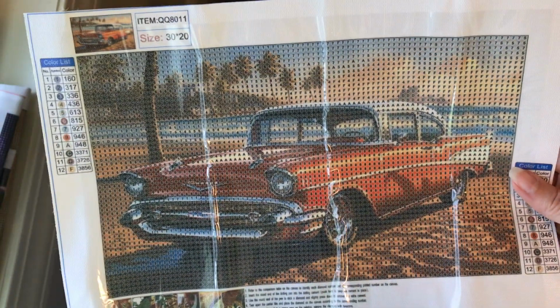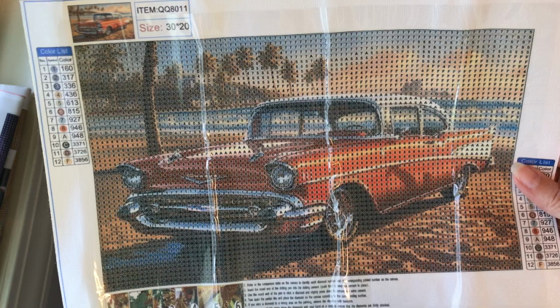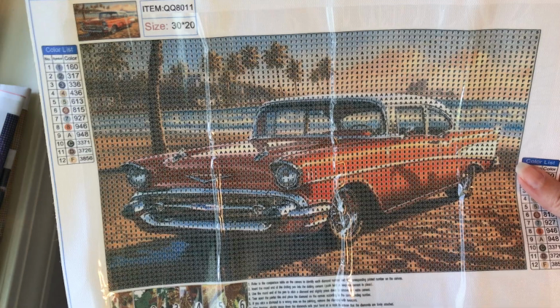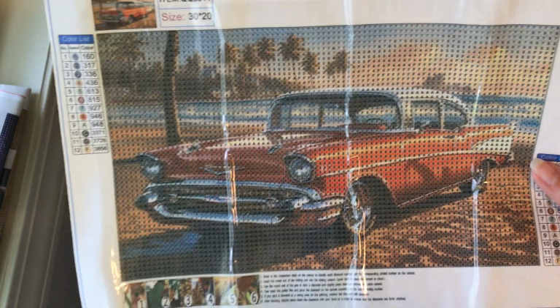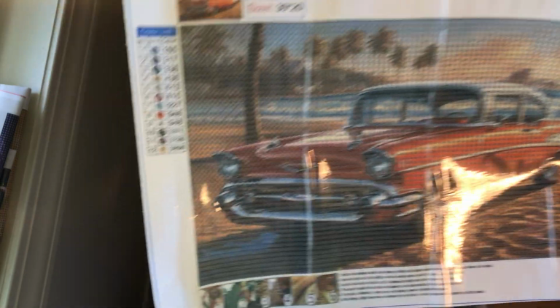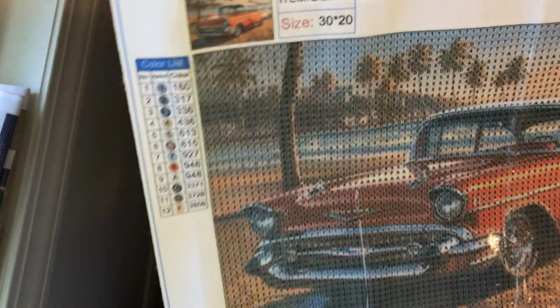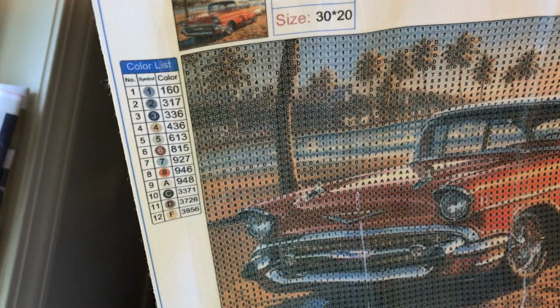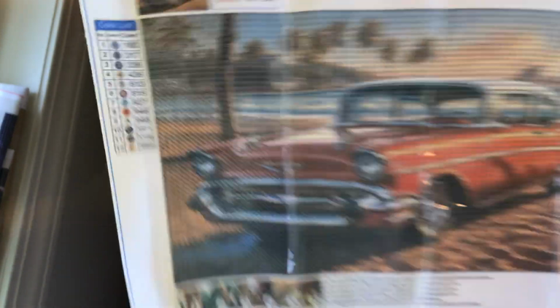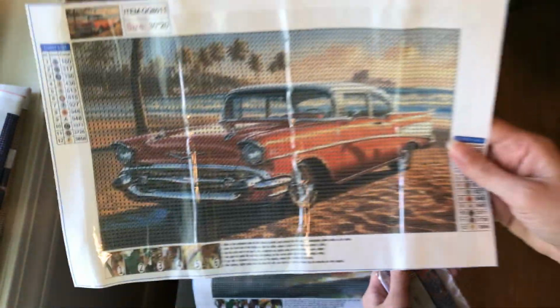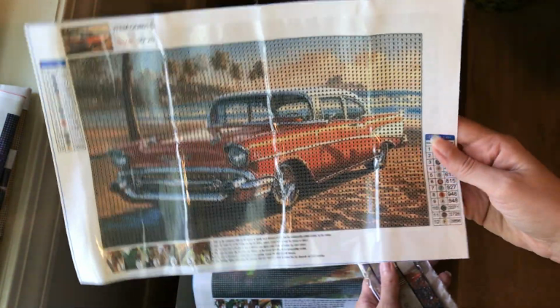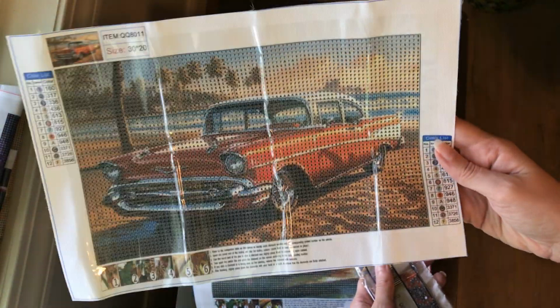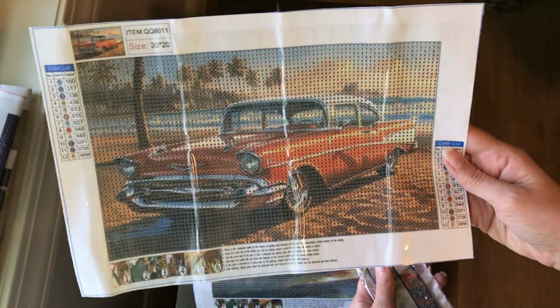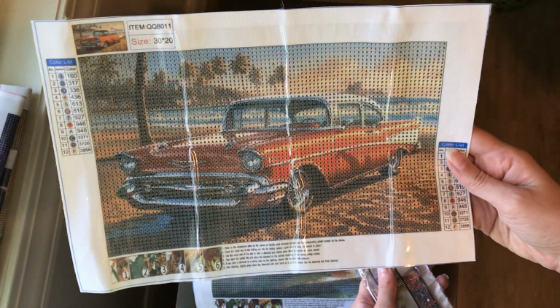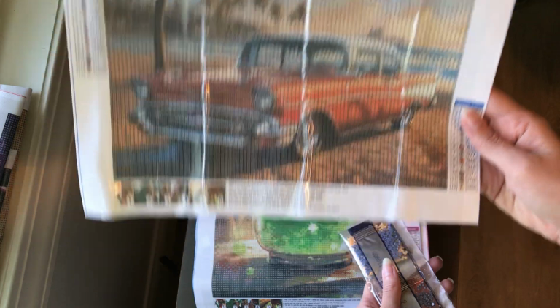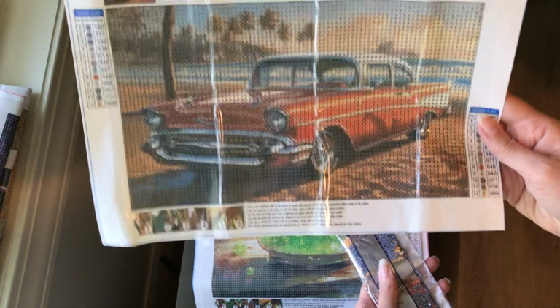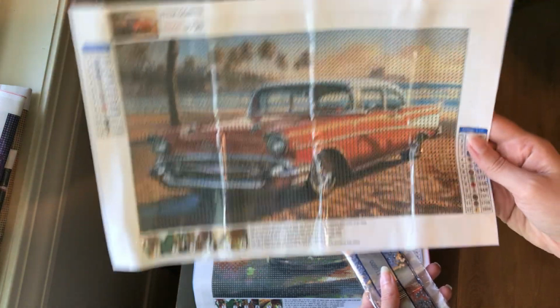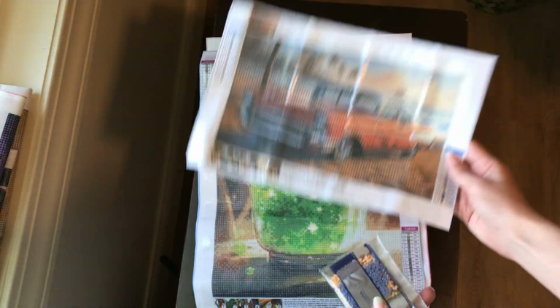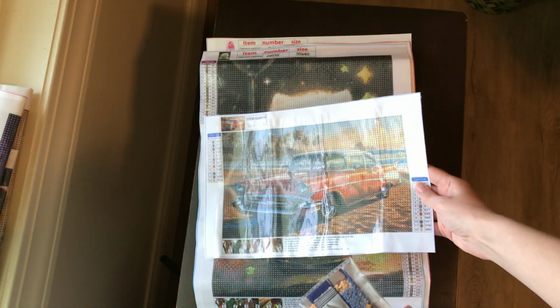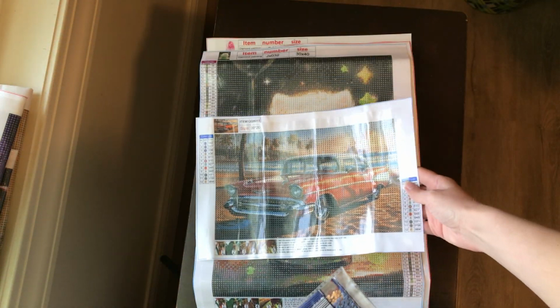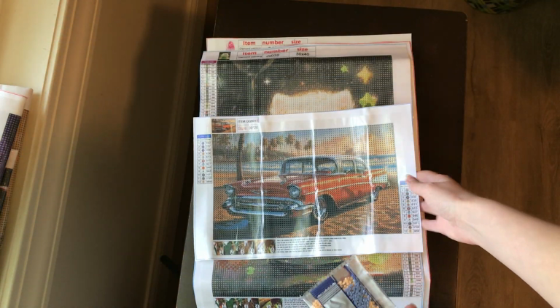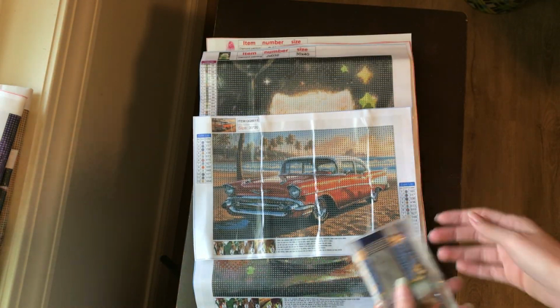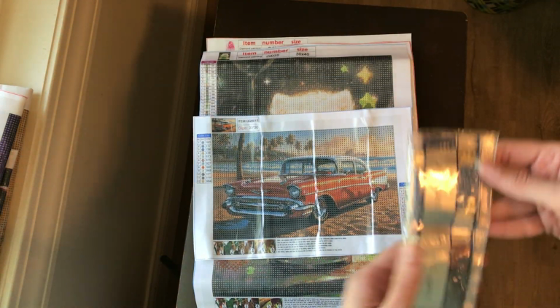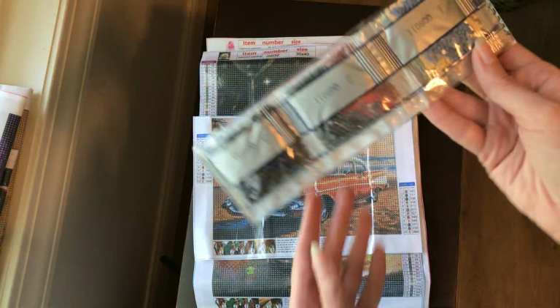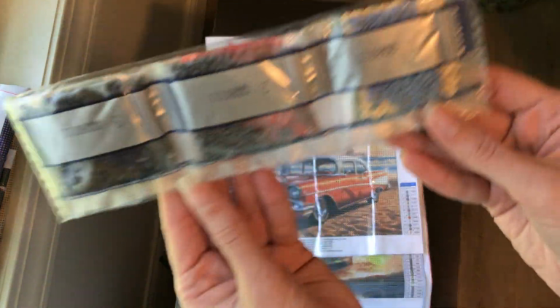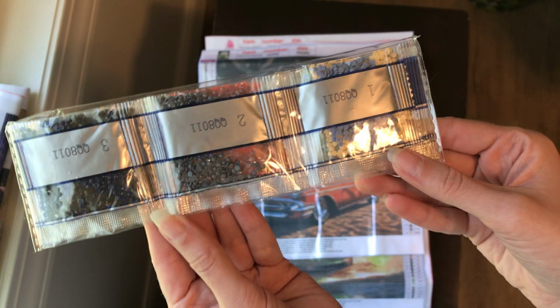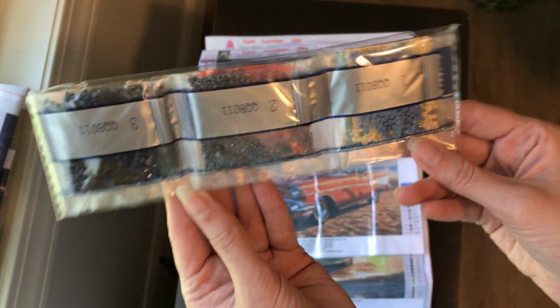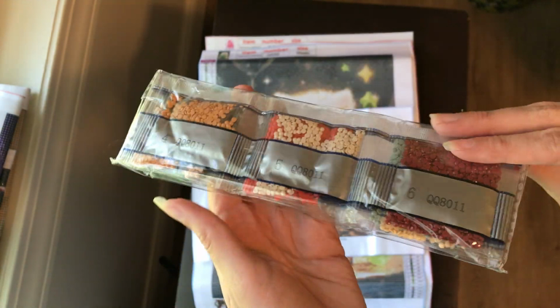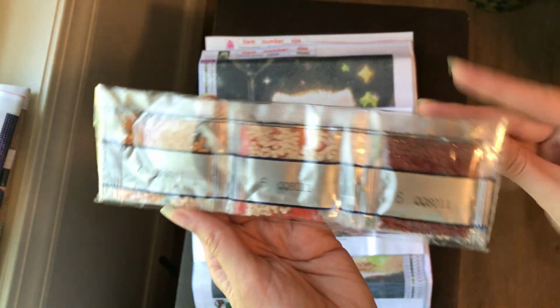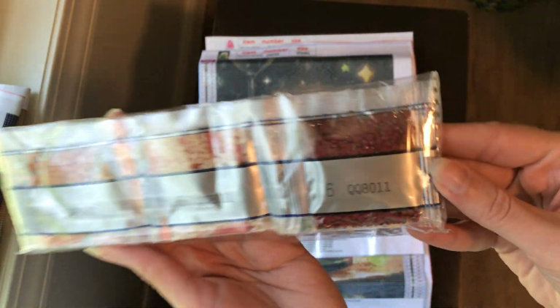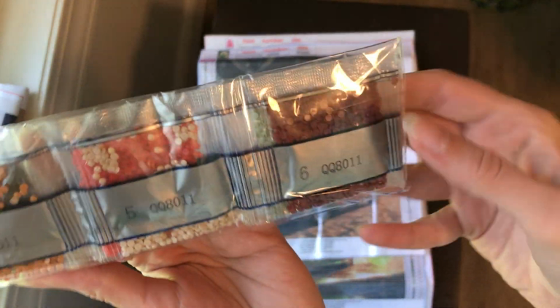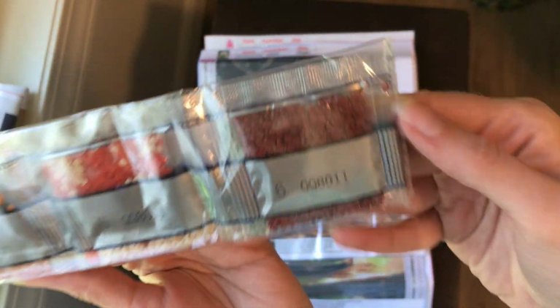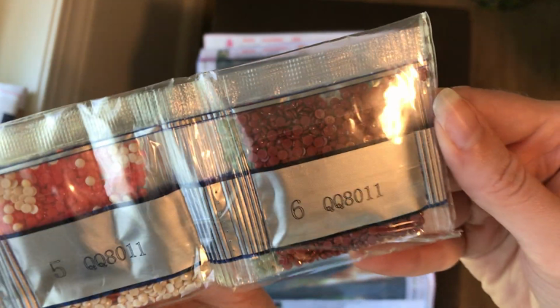That's a 30 by 20, 12 colors. This one's for my brother. Love this color.